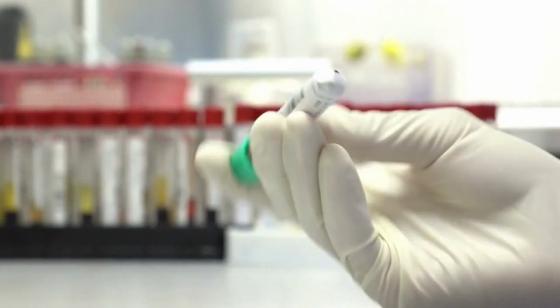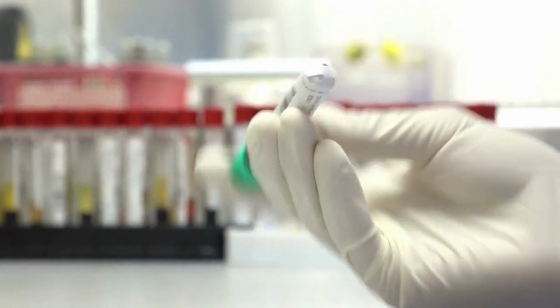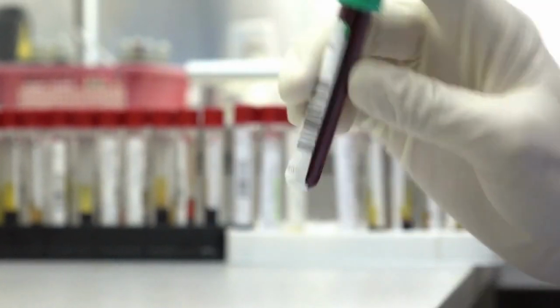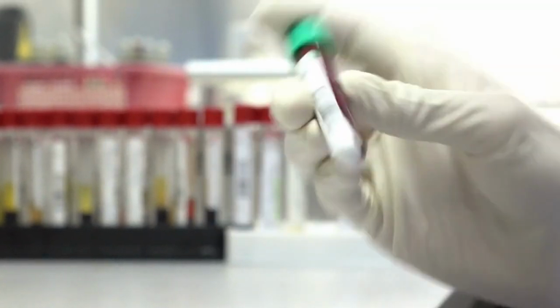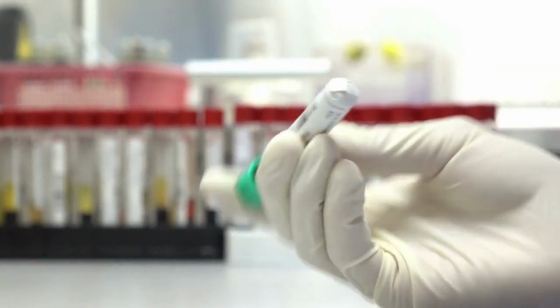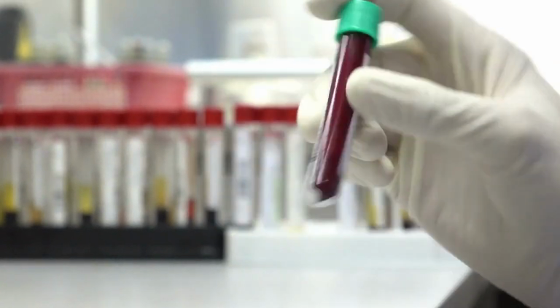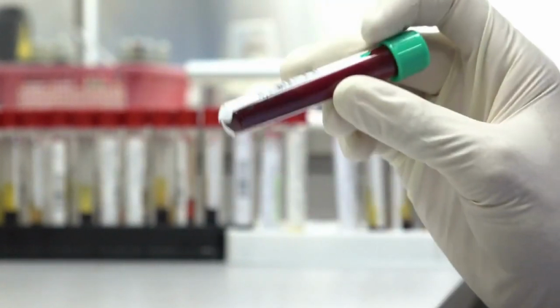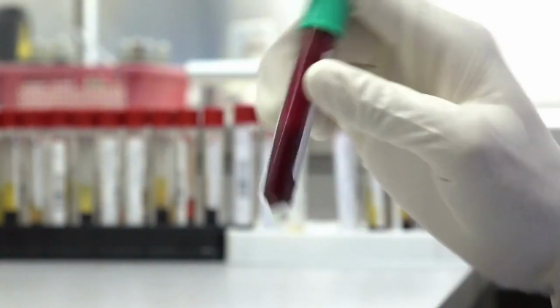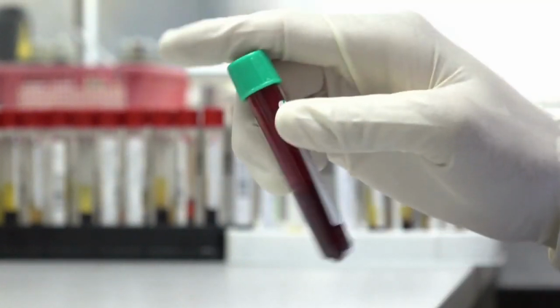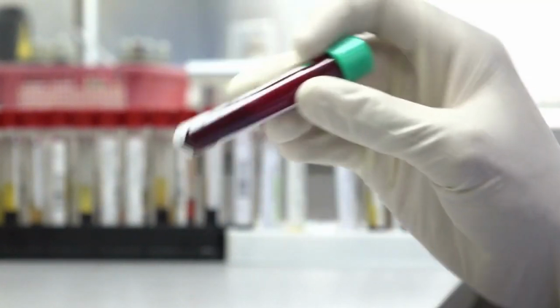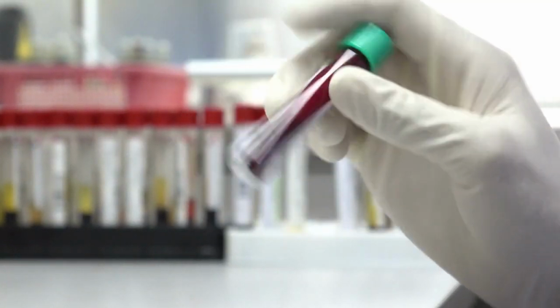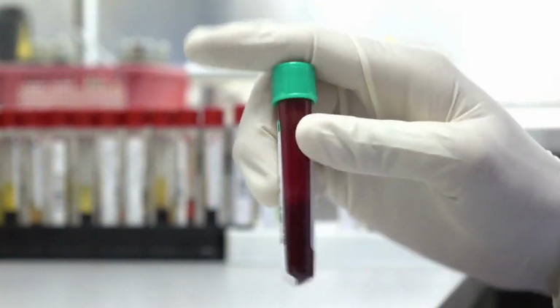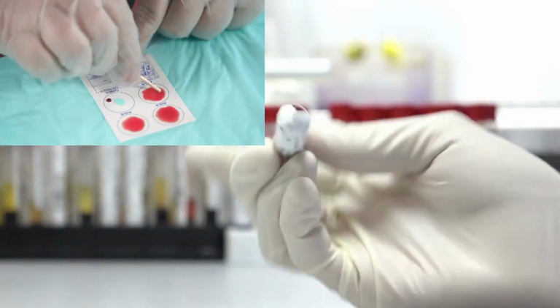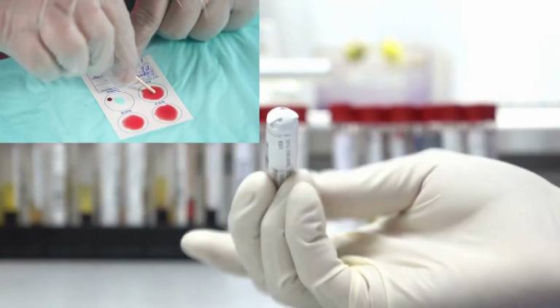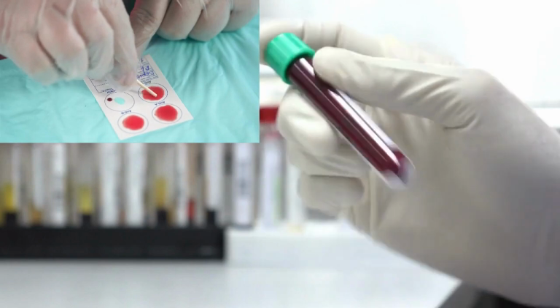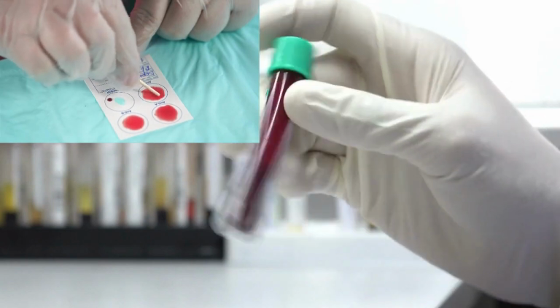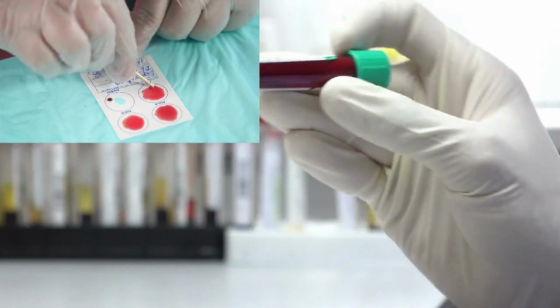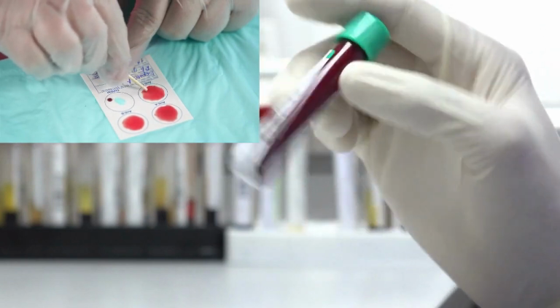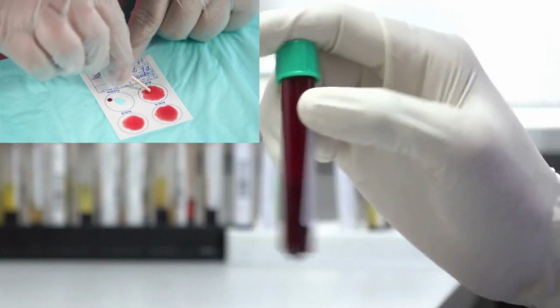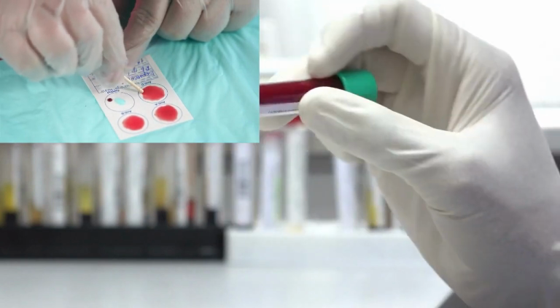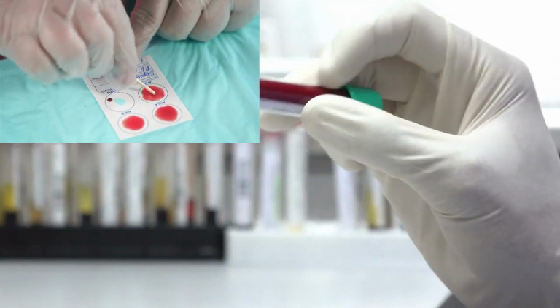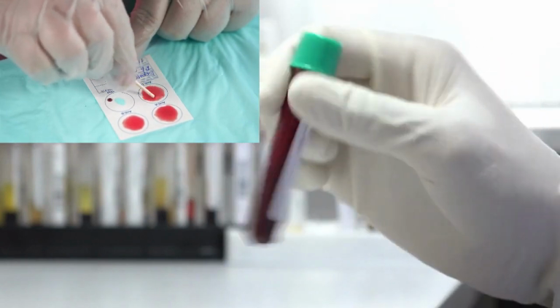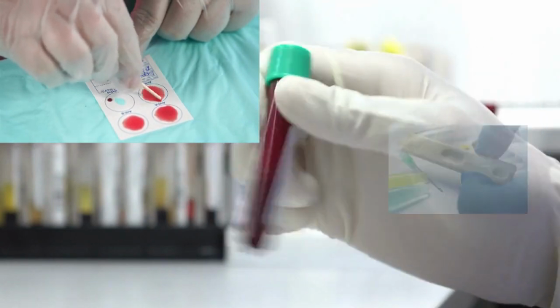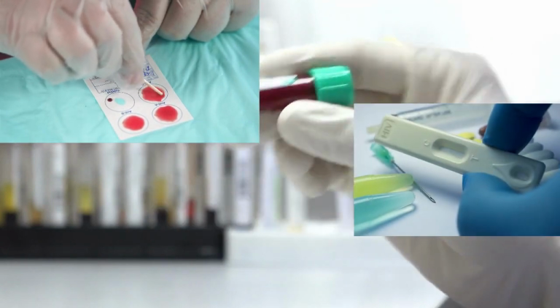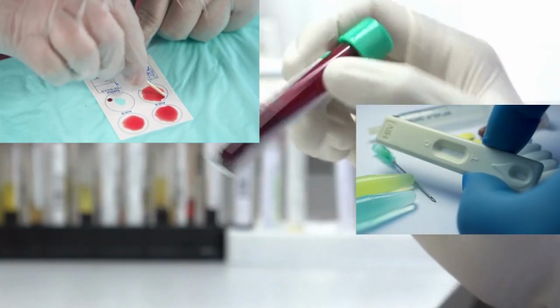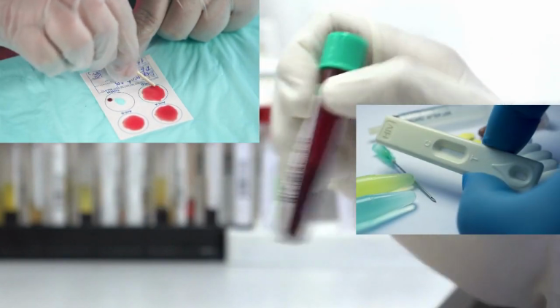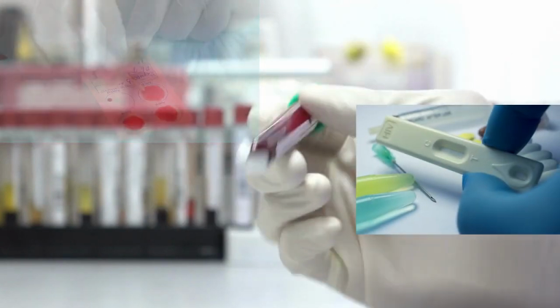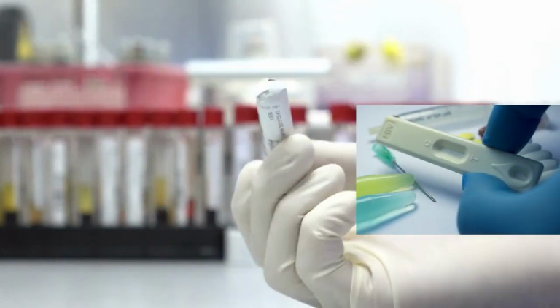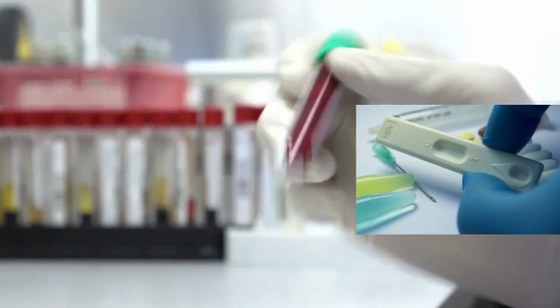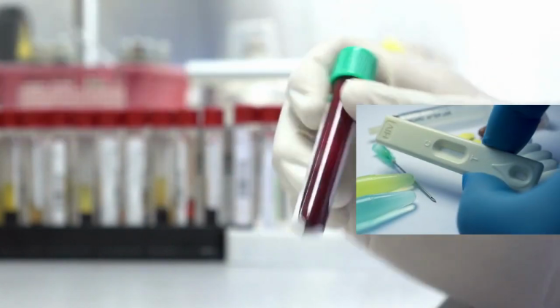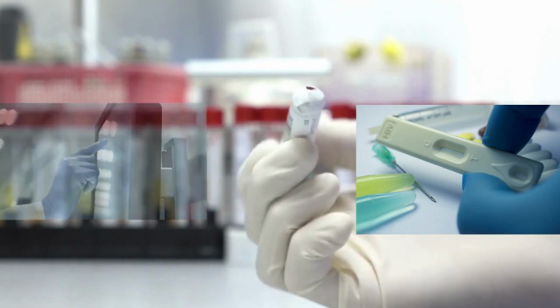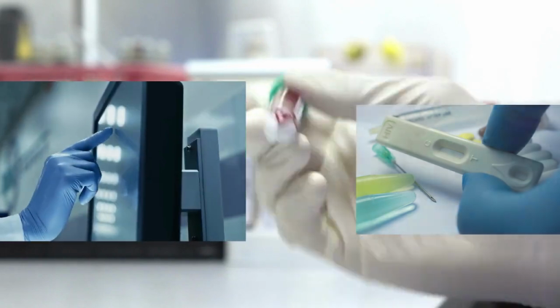Fact 2: Types of HIV testing methods are antibody-only test kits like rapid tests, 4th generation test kits, and HIV RNA tests.